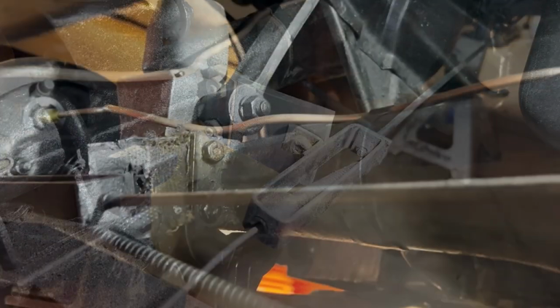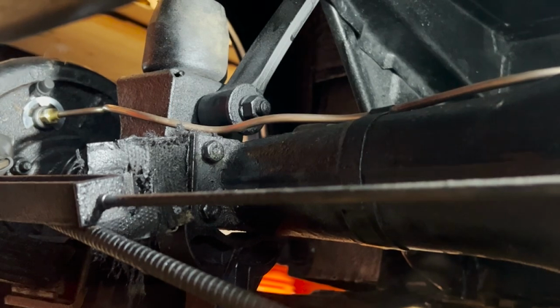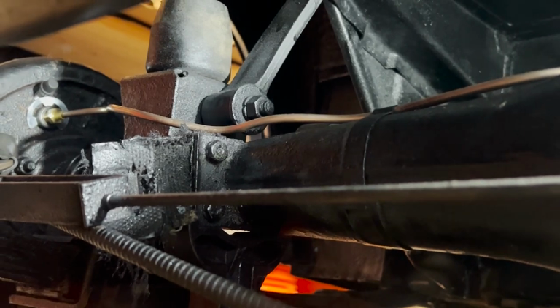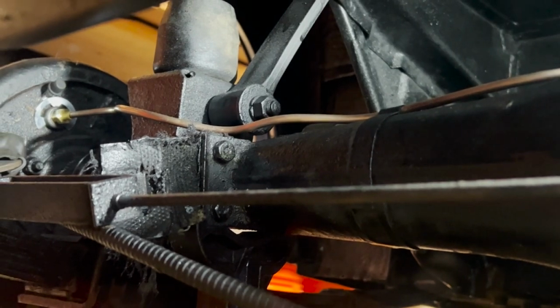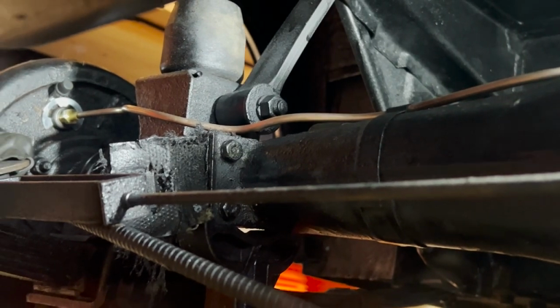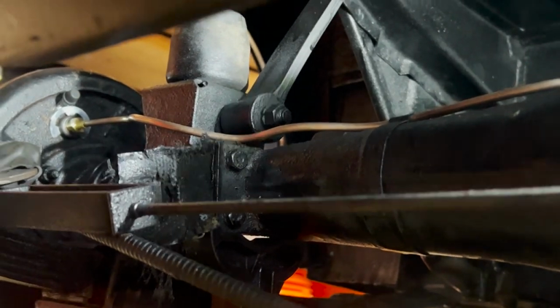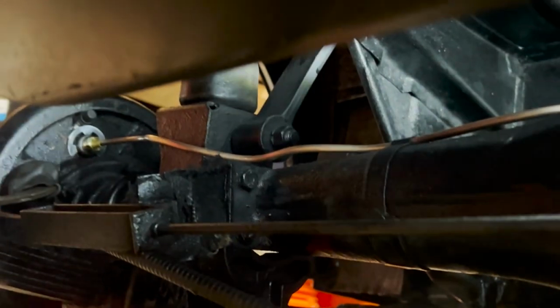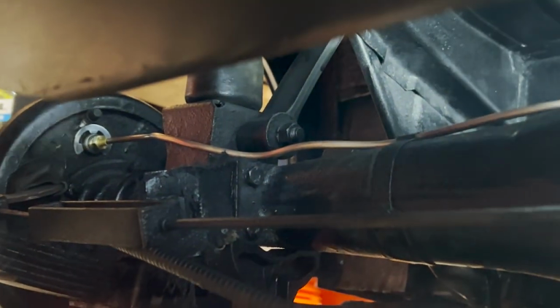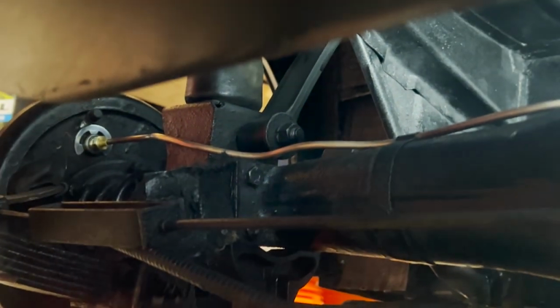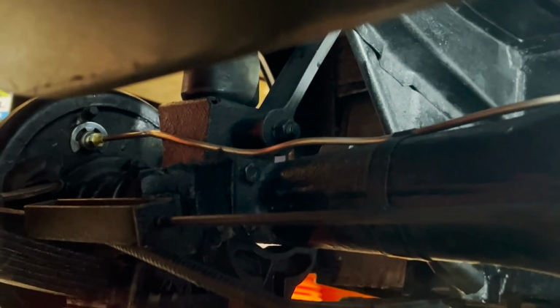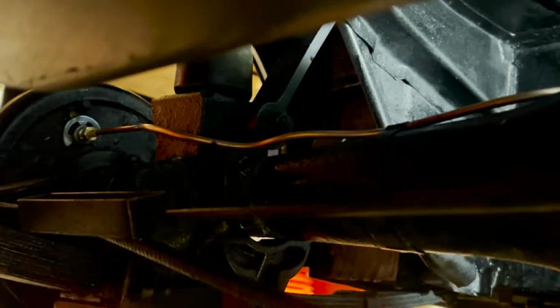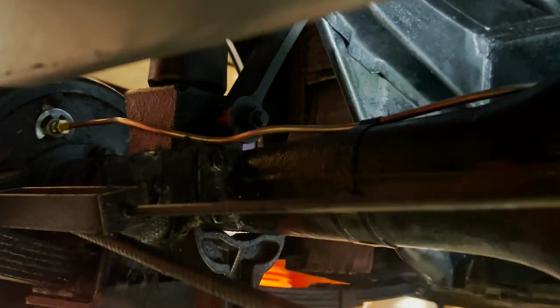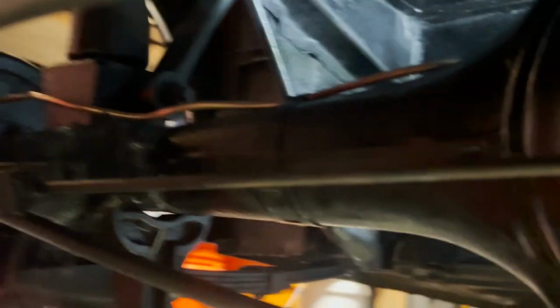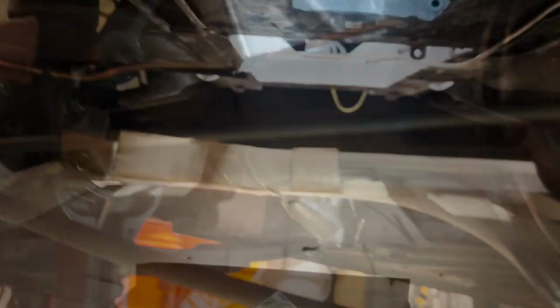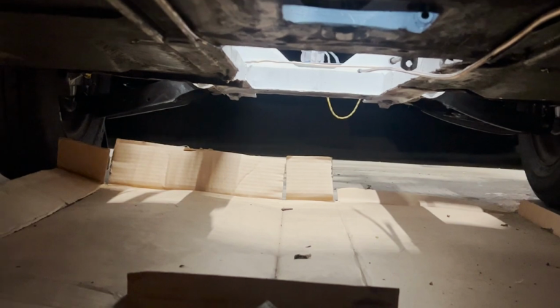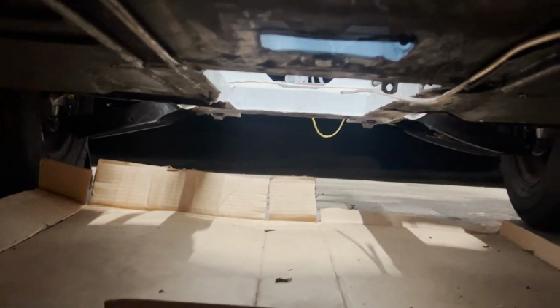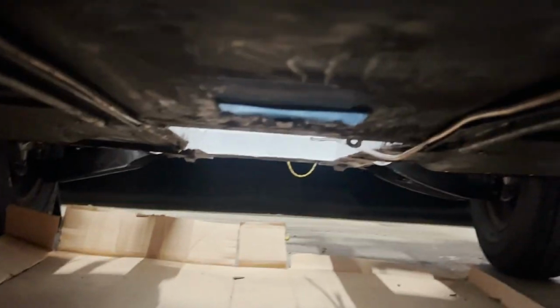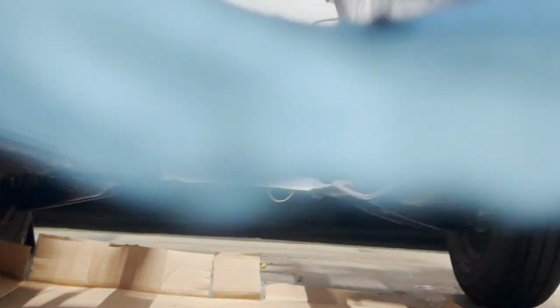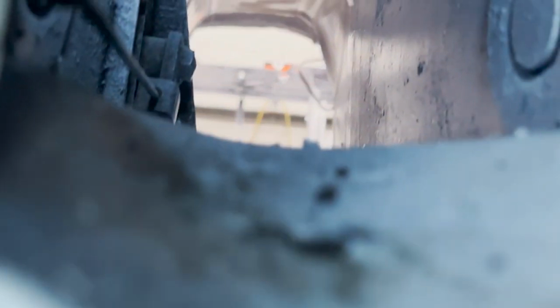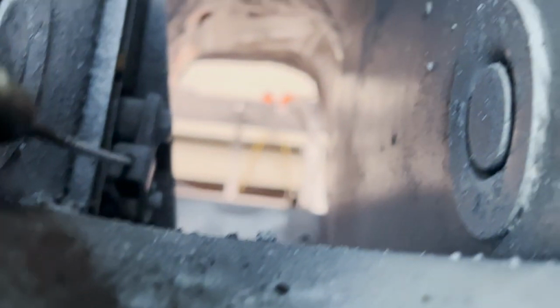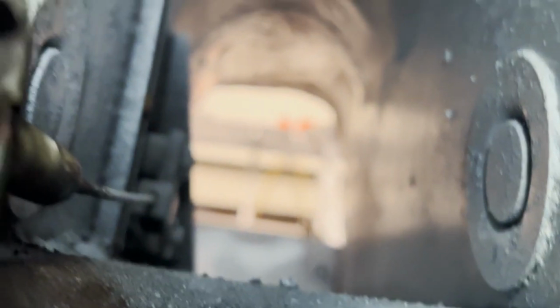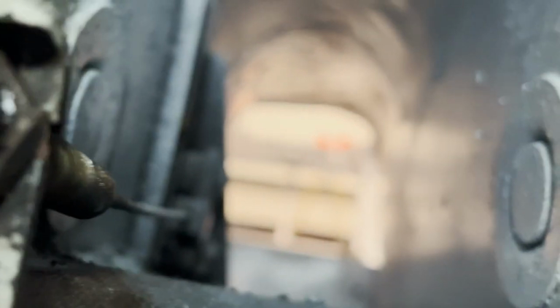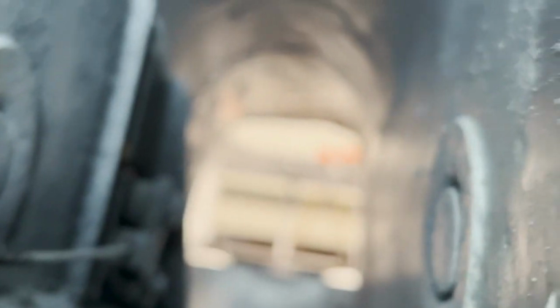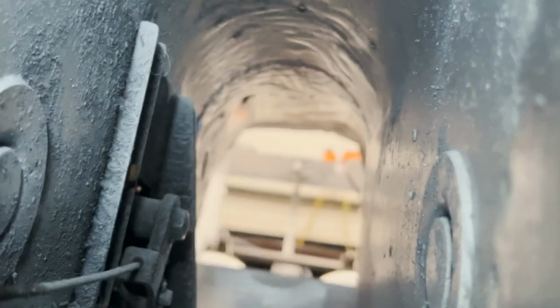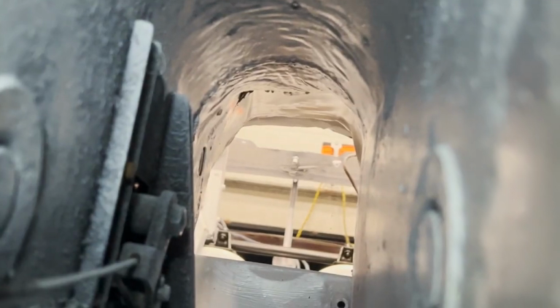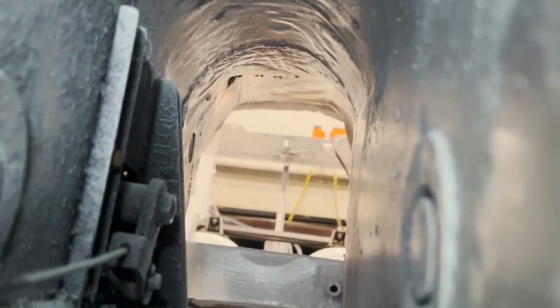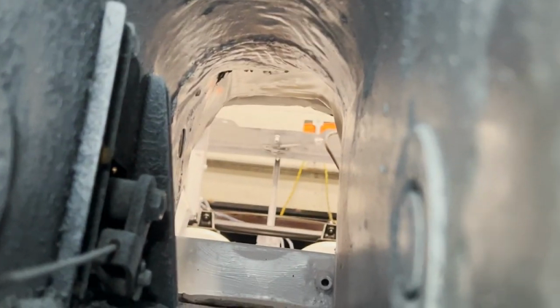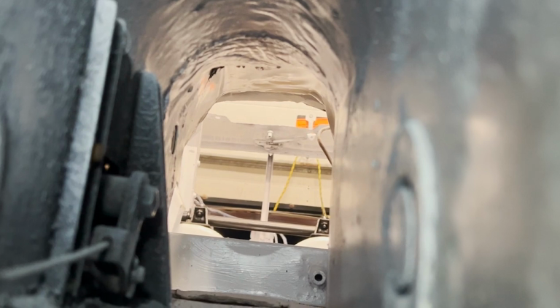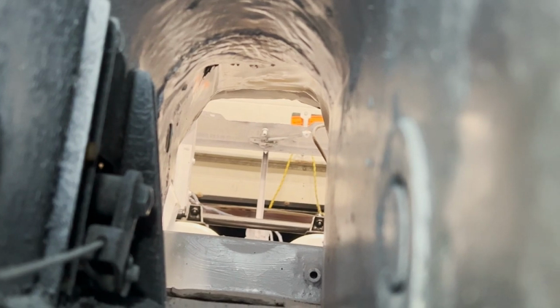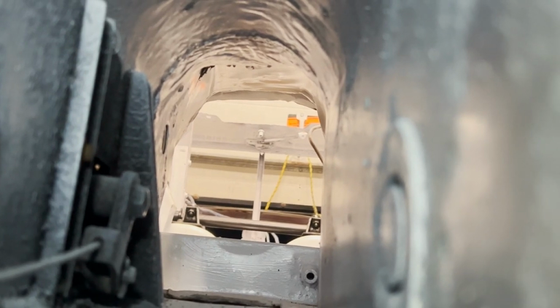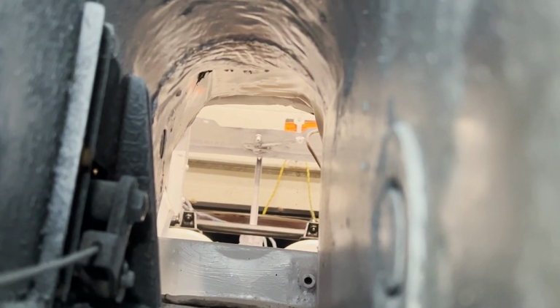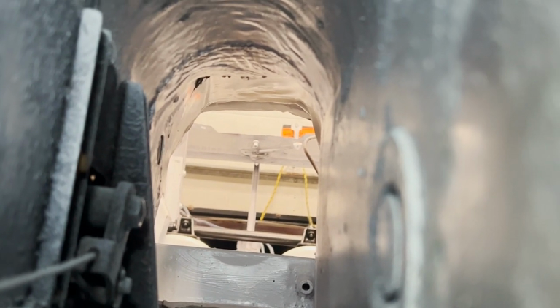Parking brakes done, rear brakes are done, fuel tank done. Next up: transmission and engine.